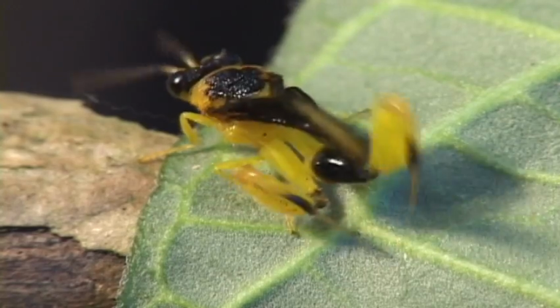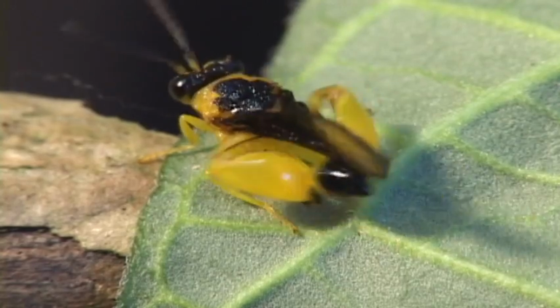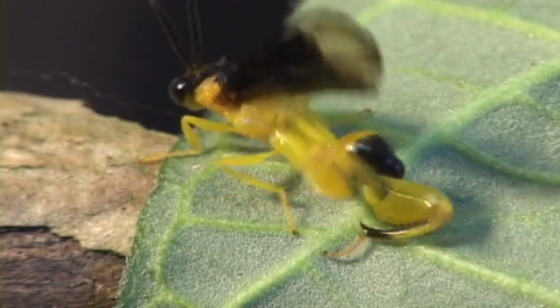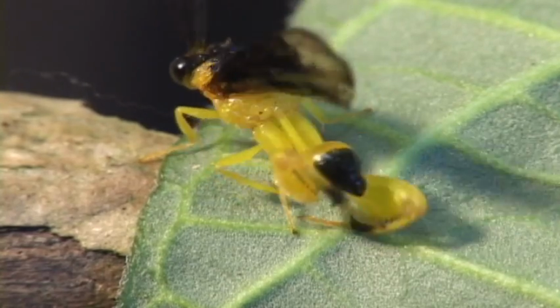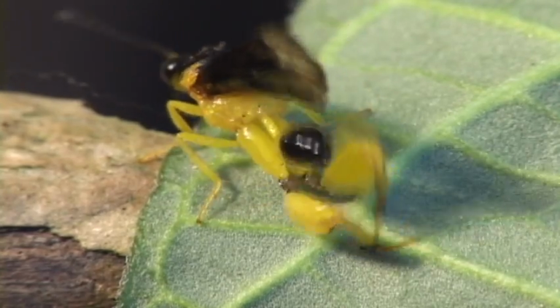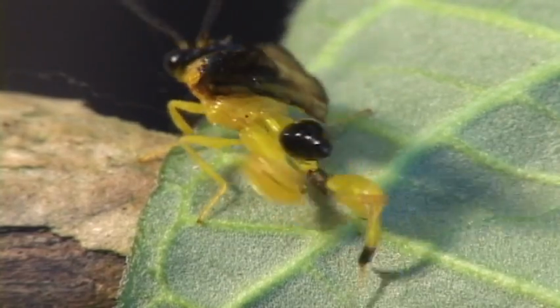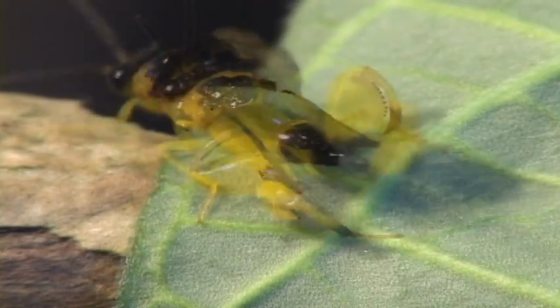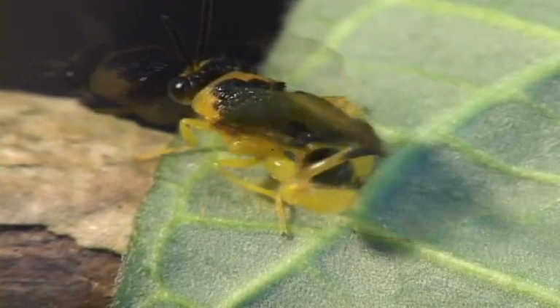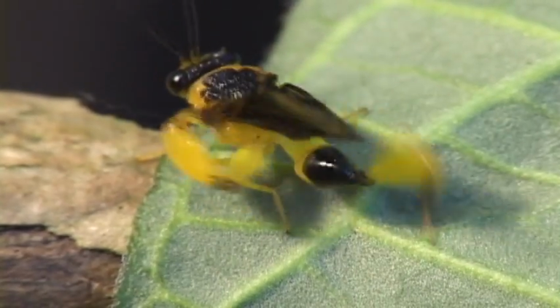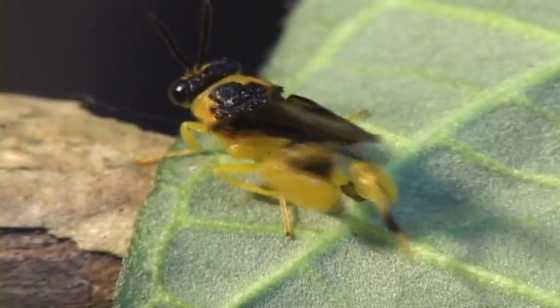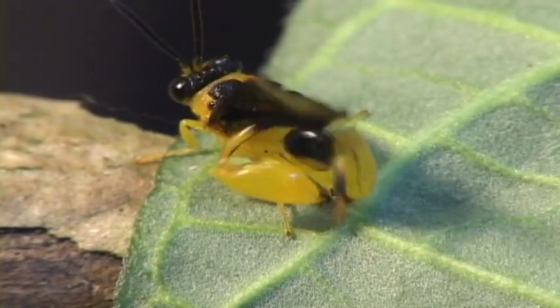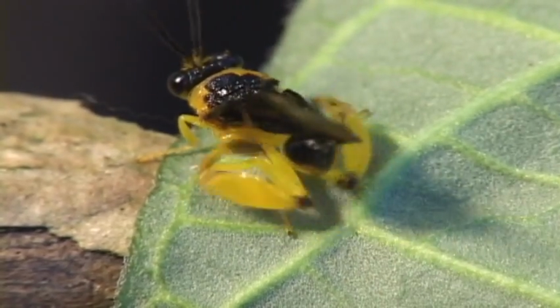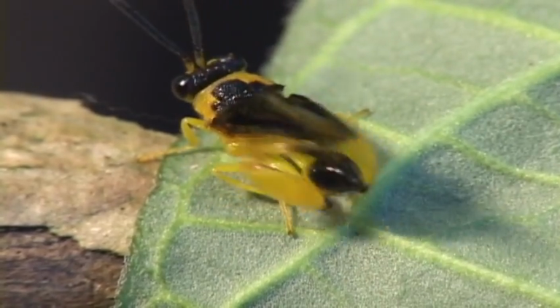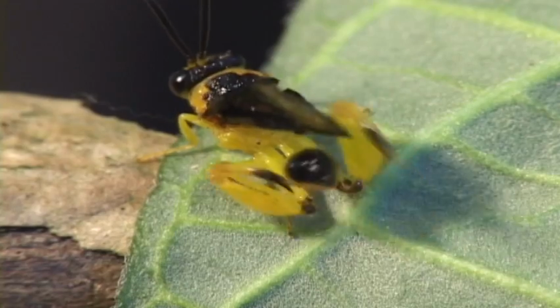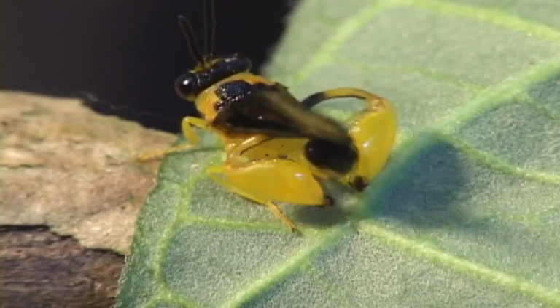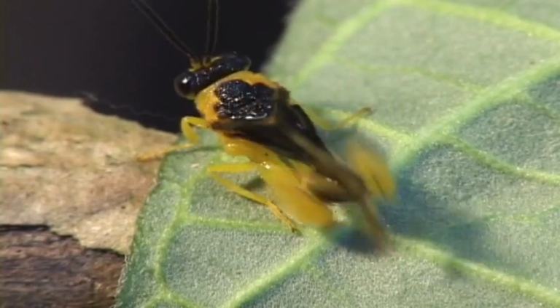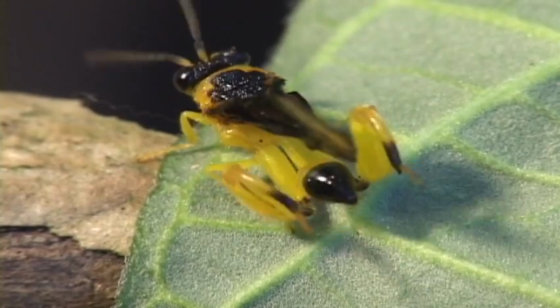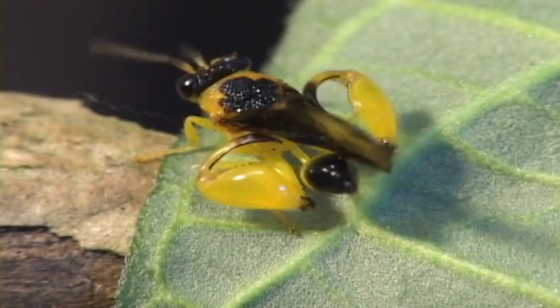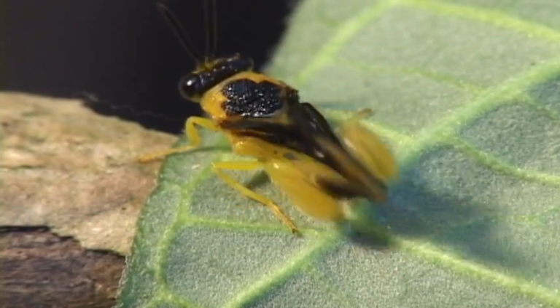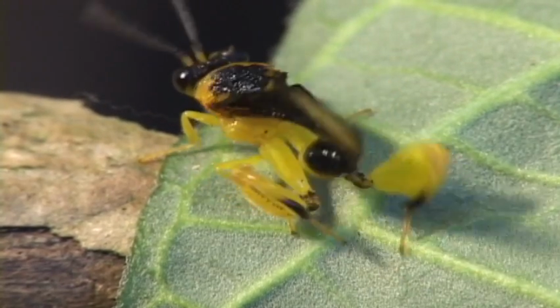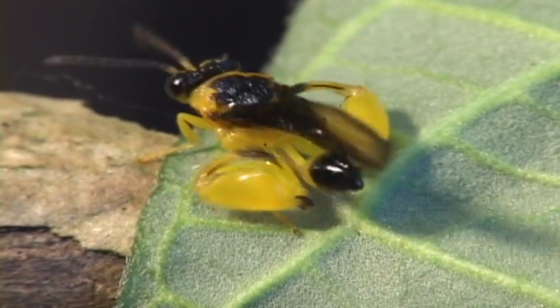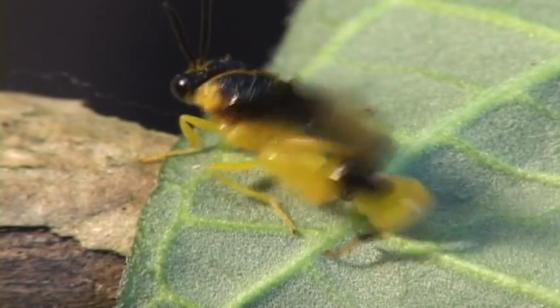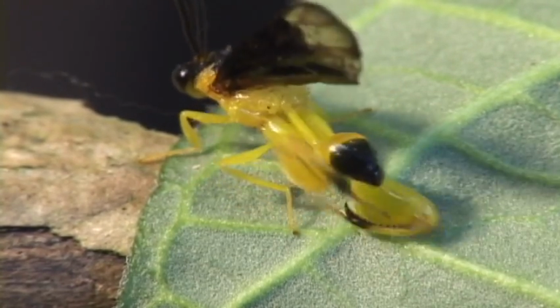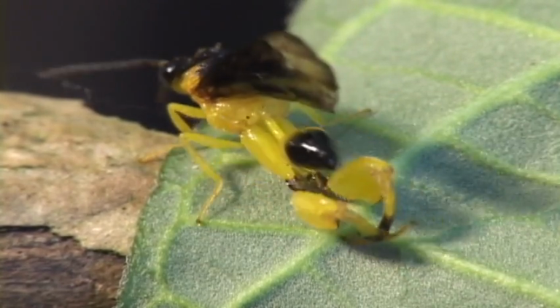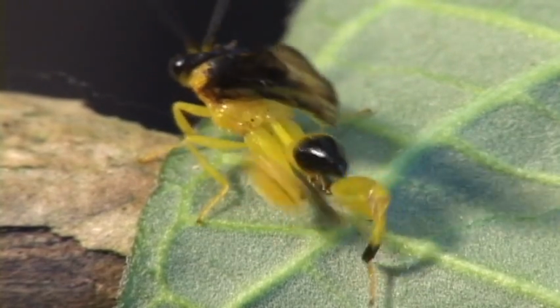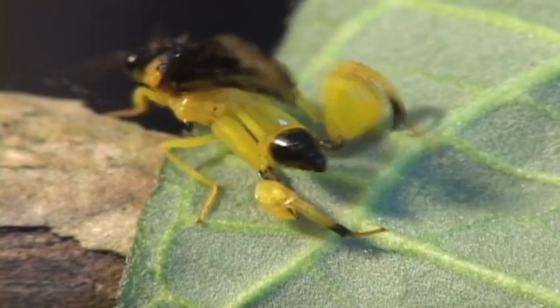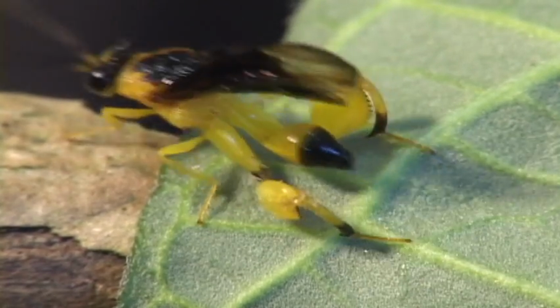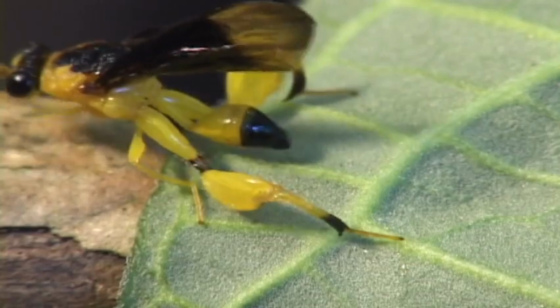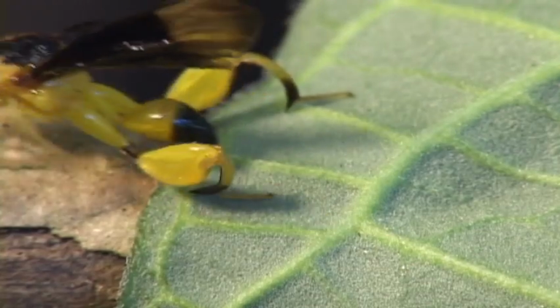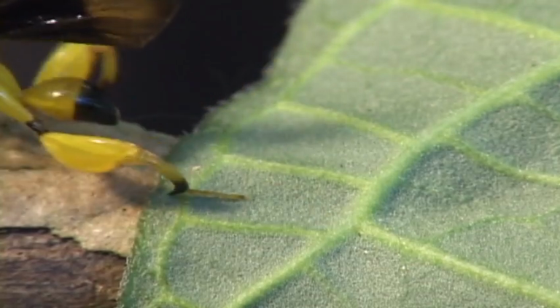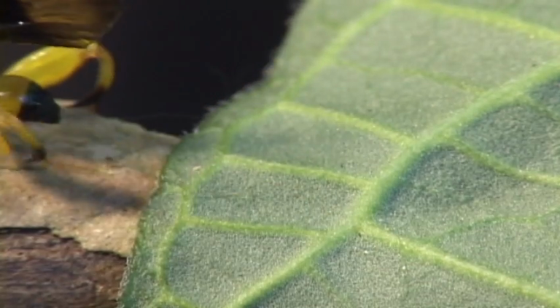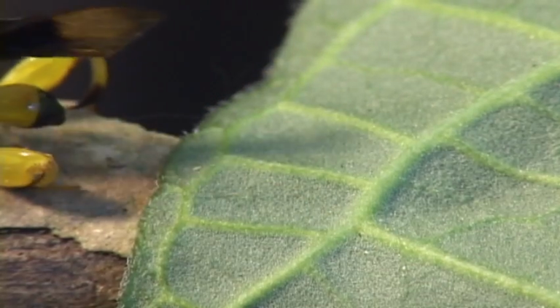This is a diverse family with 15 genera and over 400 species. They are easy to tell apart because of their swollen femur and curved tibia.